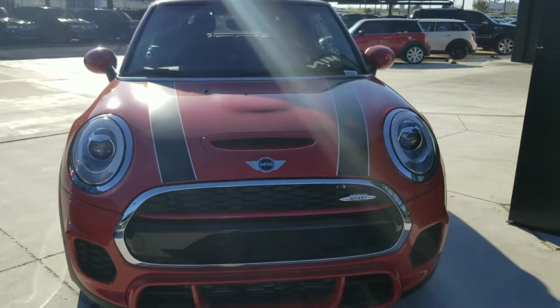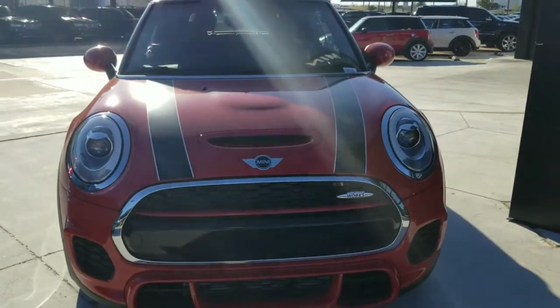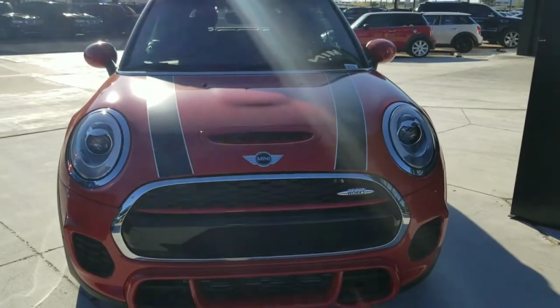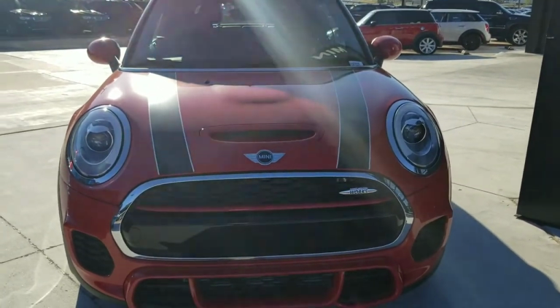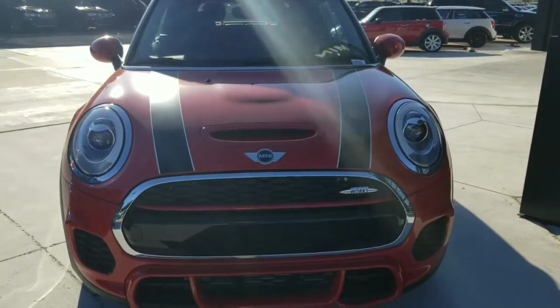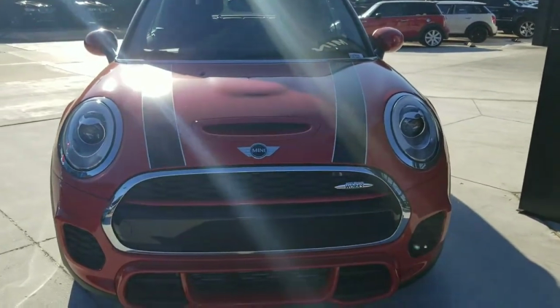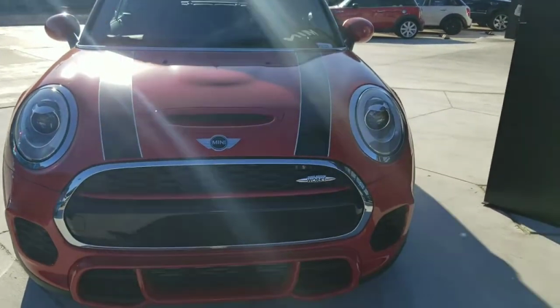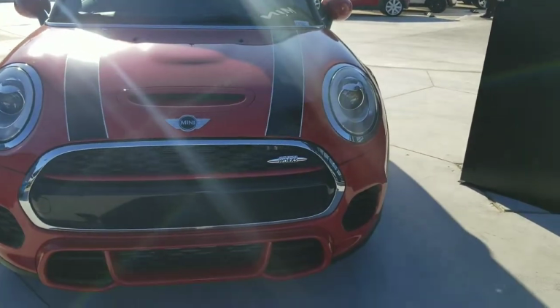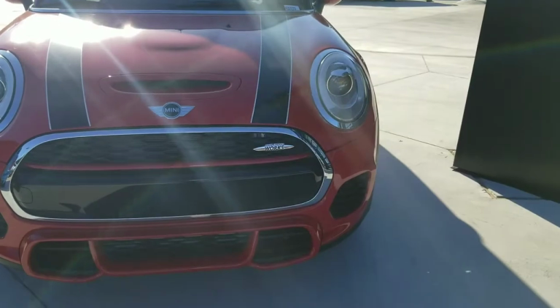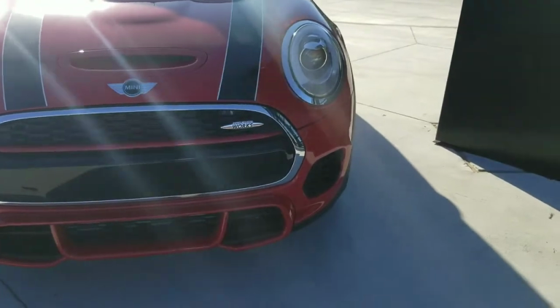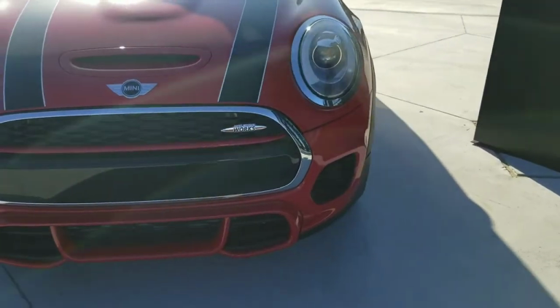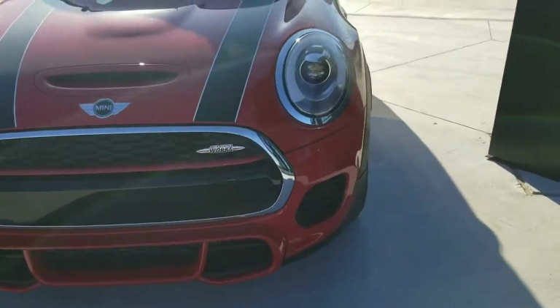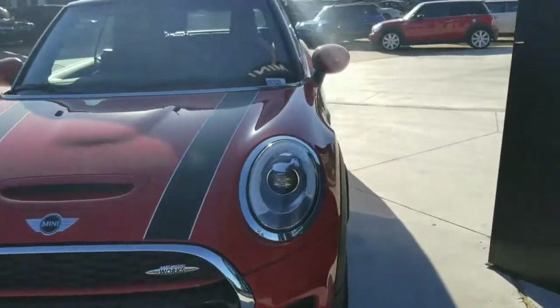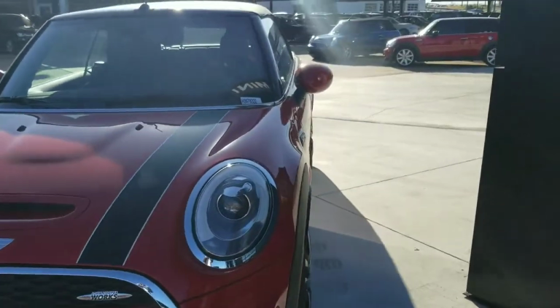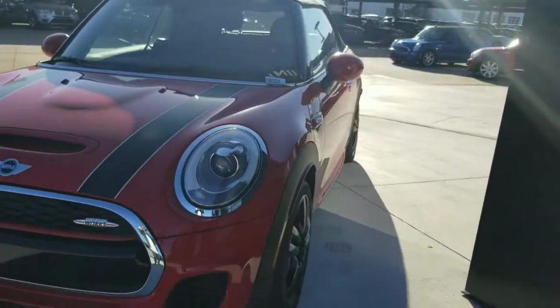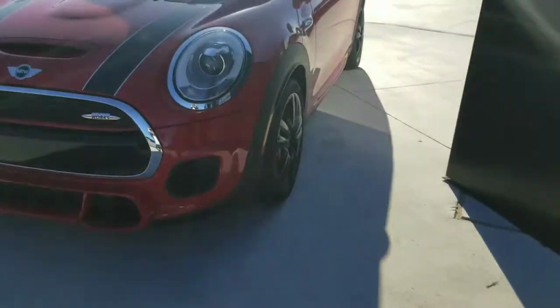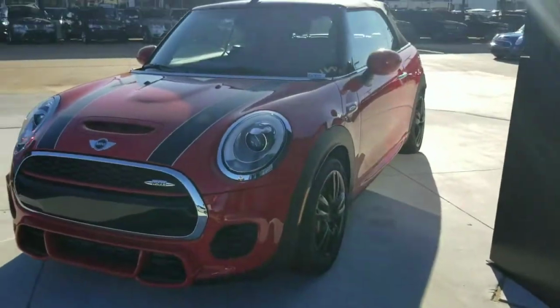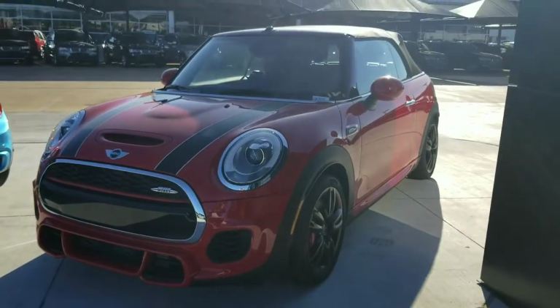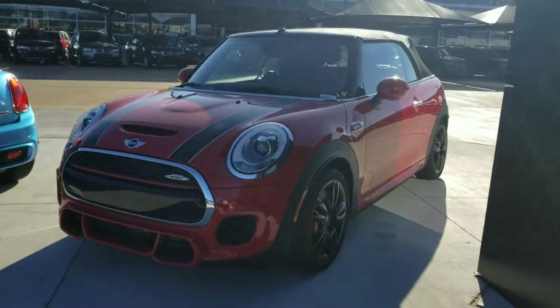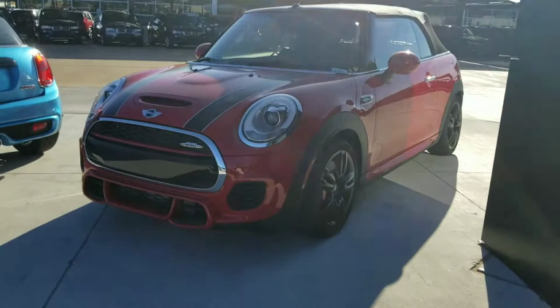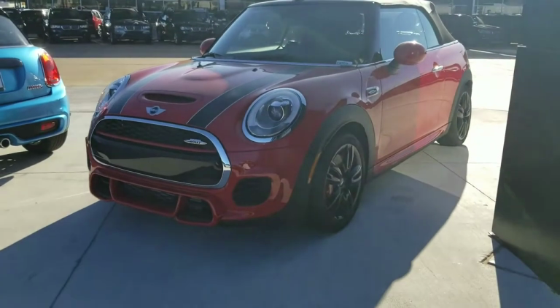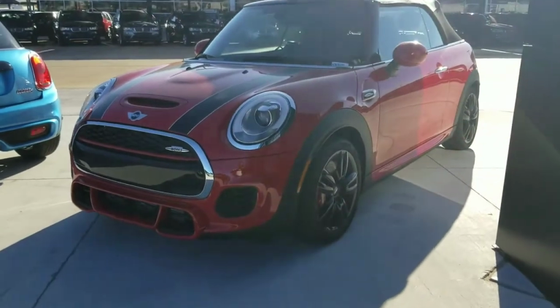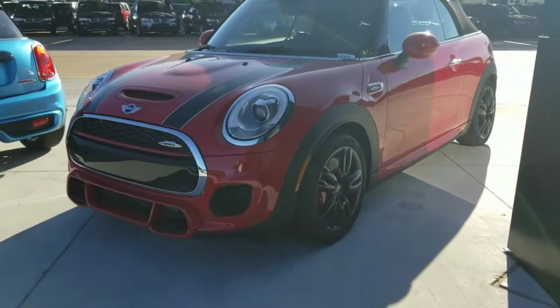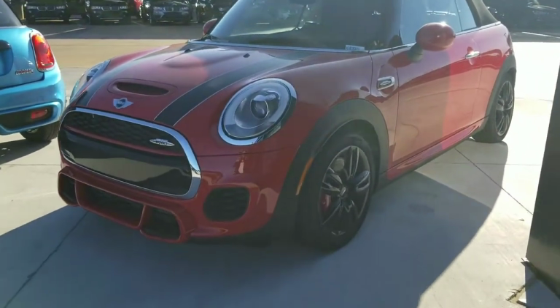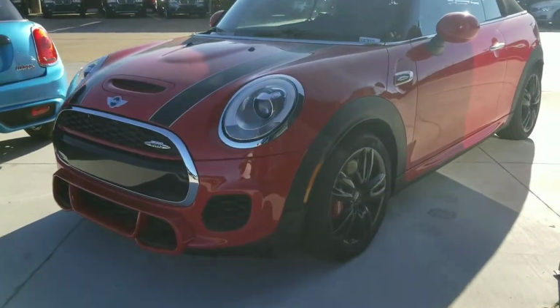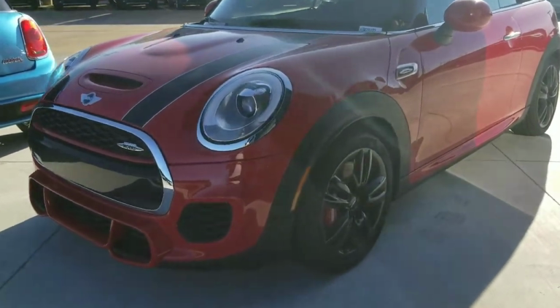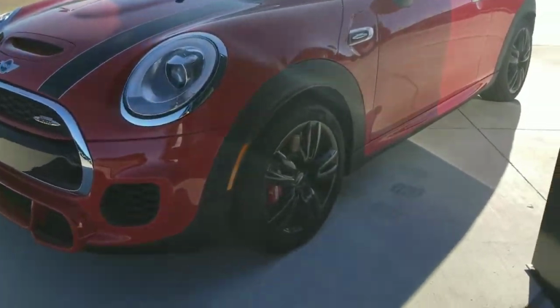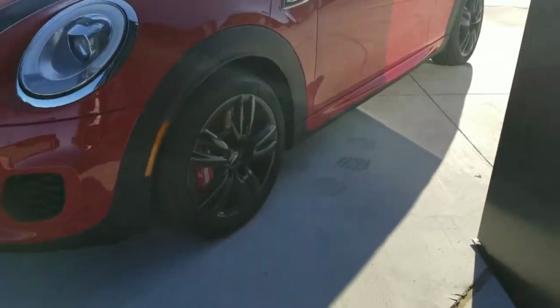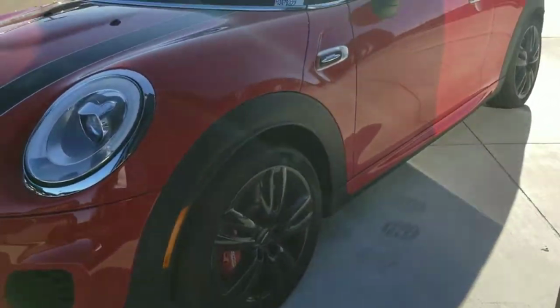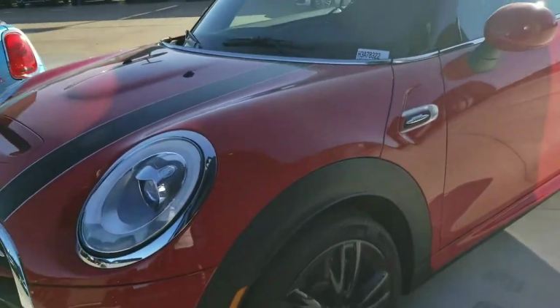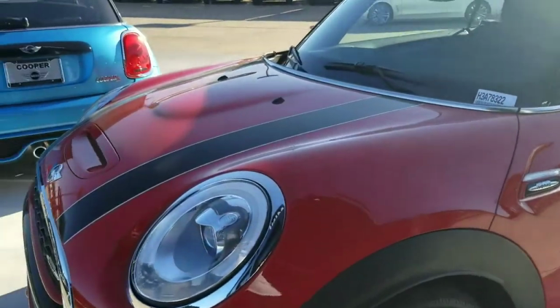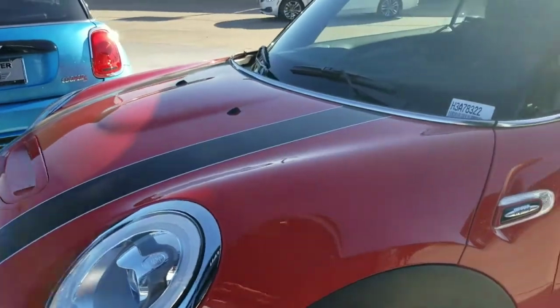Hi, this is Carly from Jackie Cooper Mini in Edmond, Oklahoma, and I'm shooting a short video of our John Cooper Works convertible. It's featured in chilly red with black racing stripes.